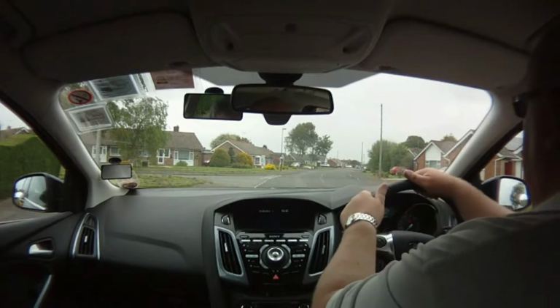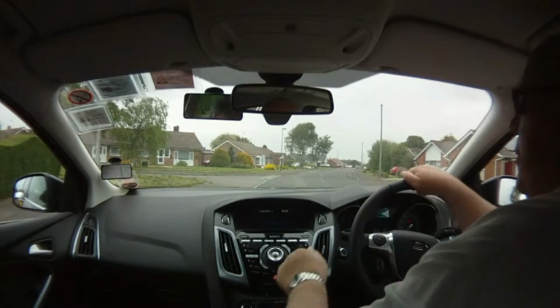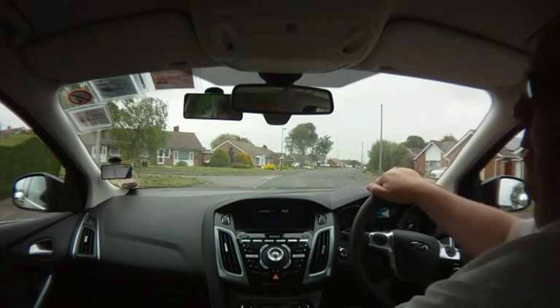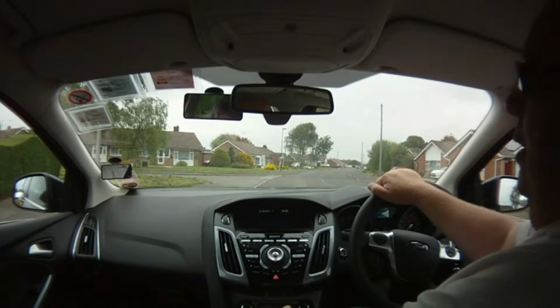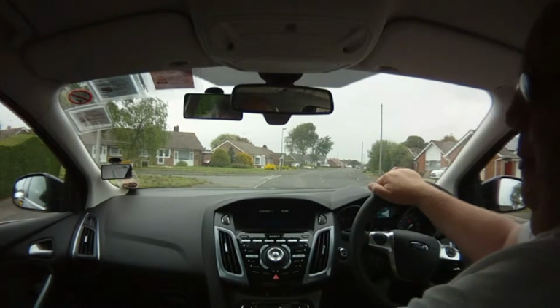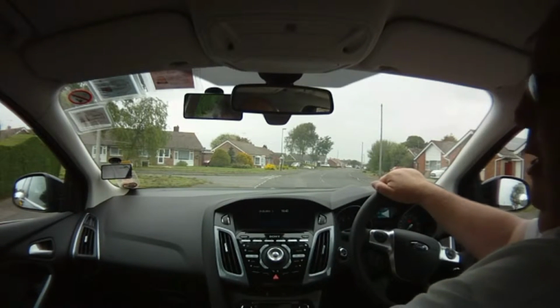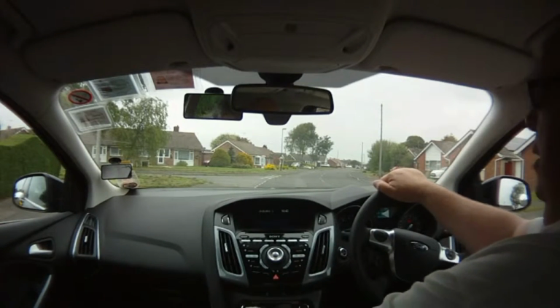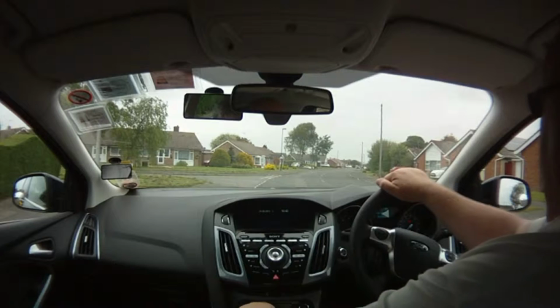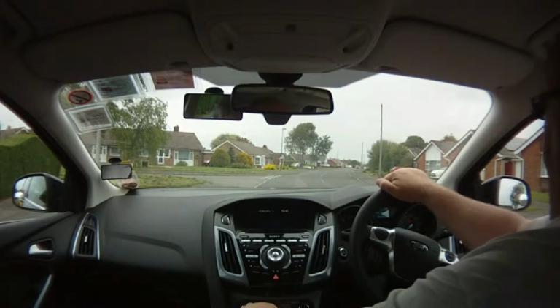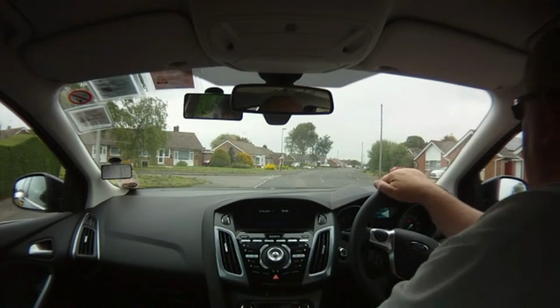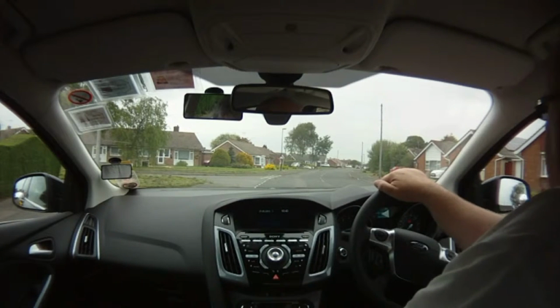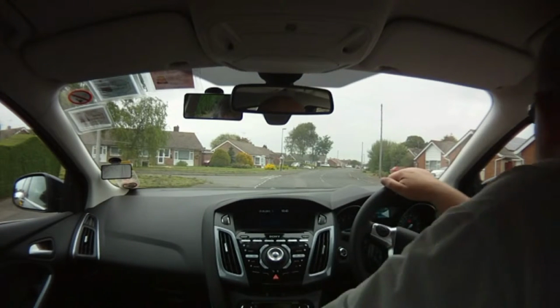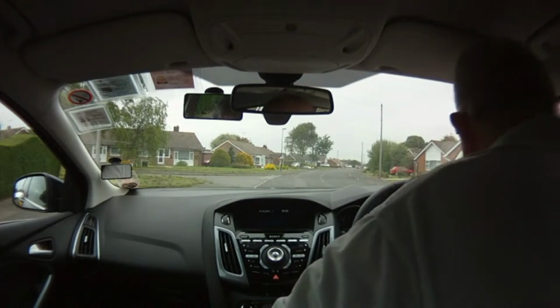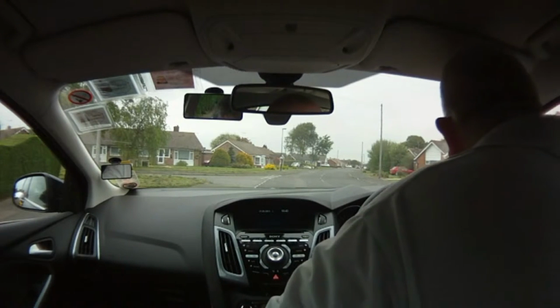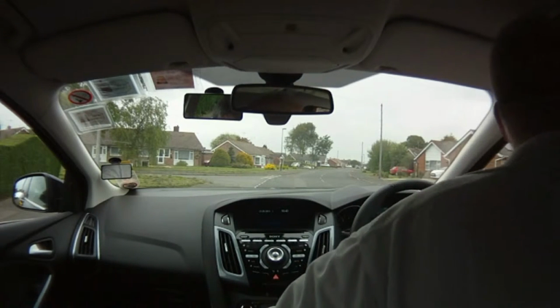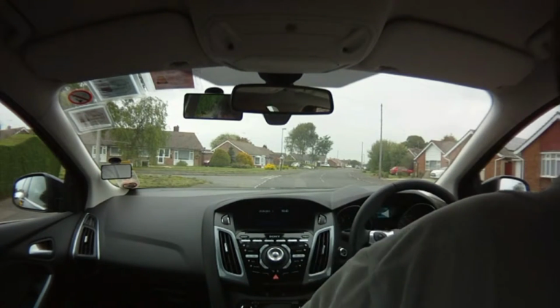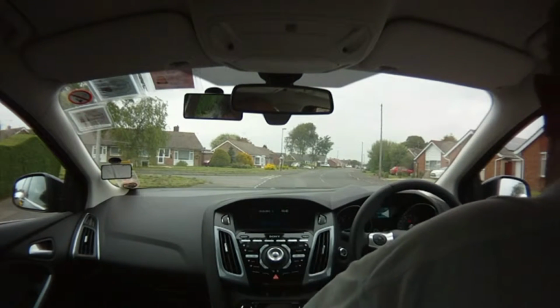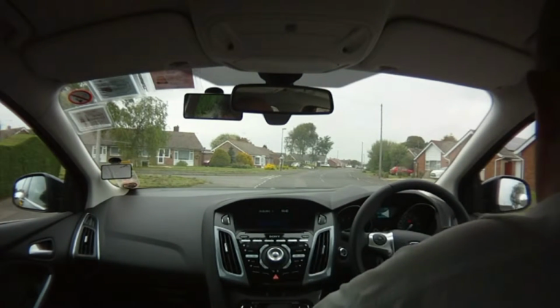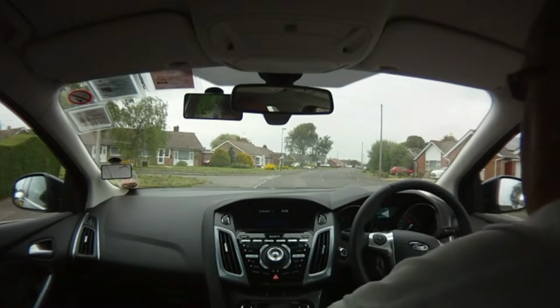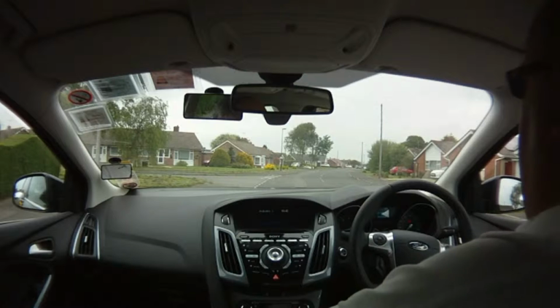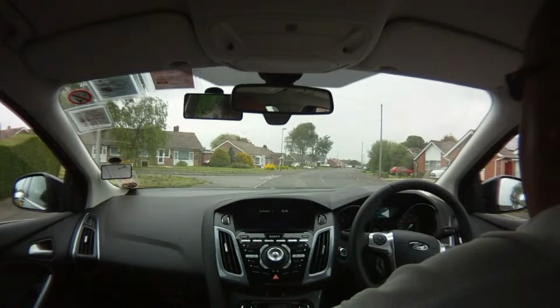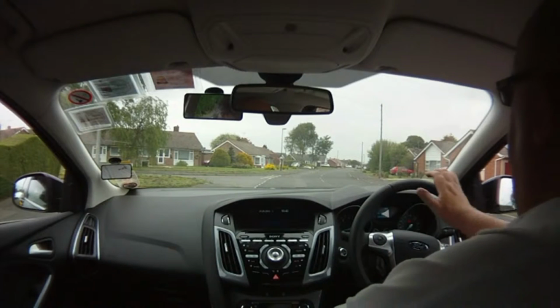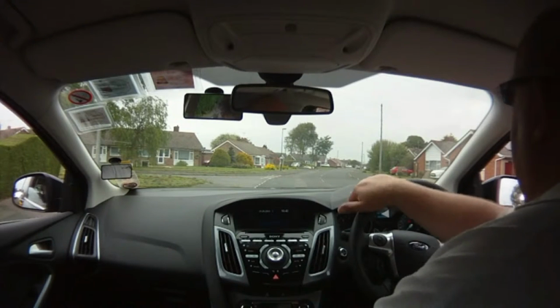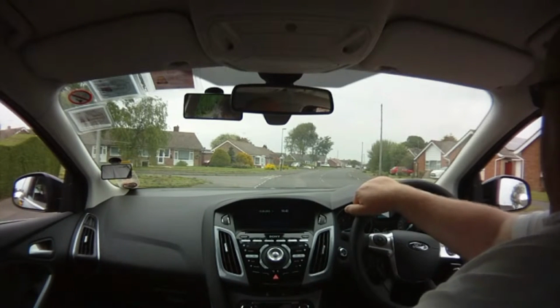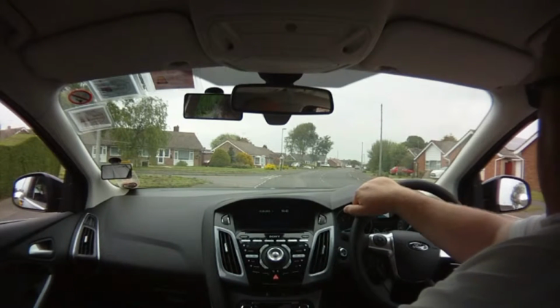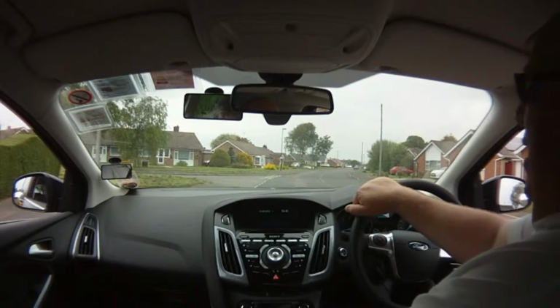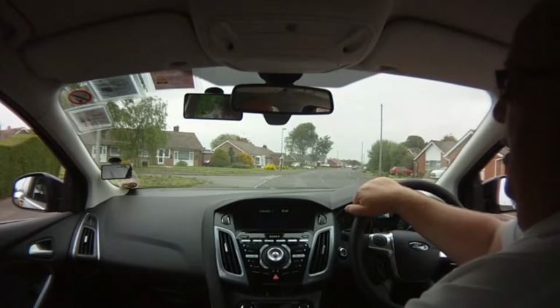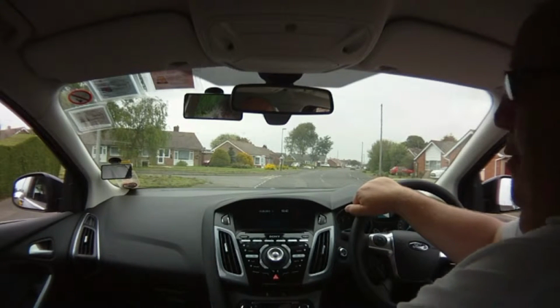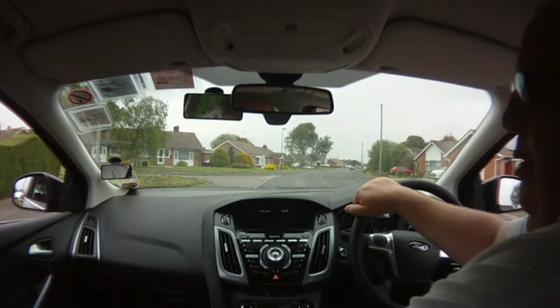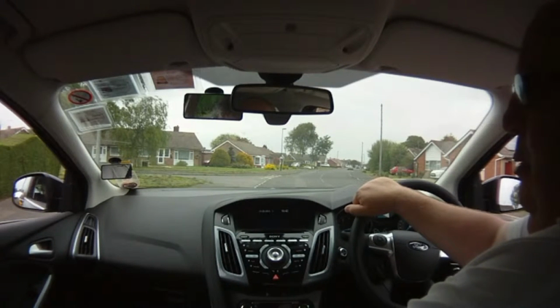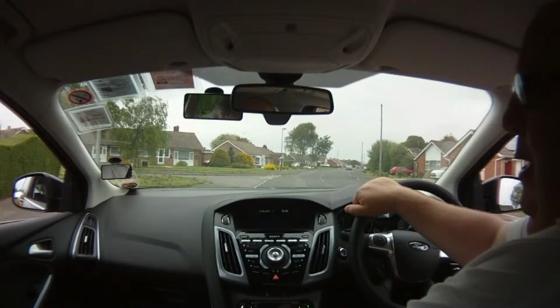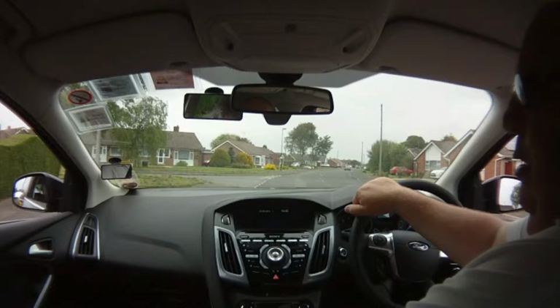I'm going to prepare my car, looking around before I select the gear just to make sure I'm going to be able to move off. I'm also going to put my windows down so I can hear any approaching vehicles. I have a vehicle coming in front of me at the moment so I'm going to let him pass.